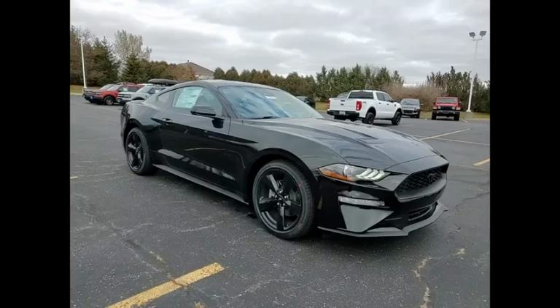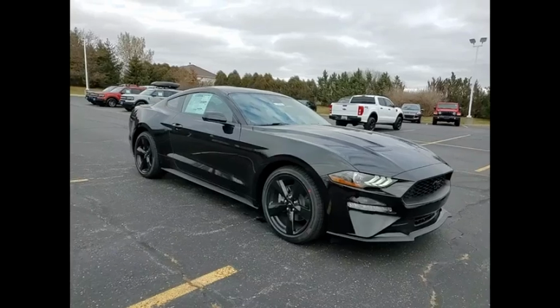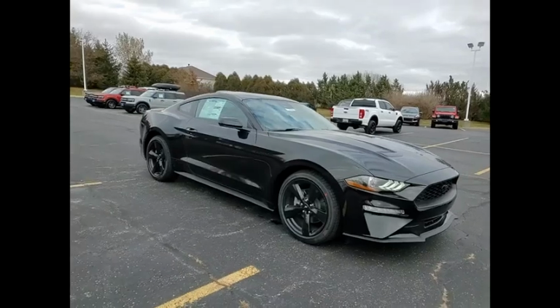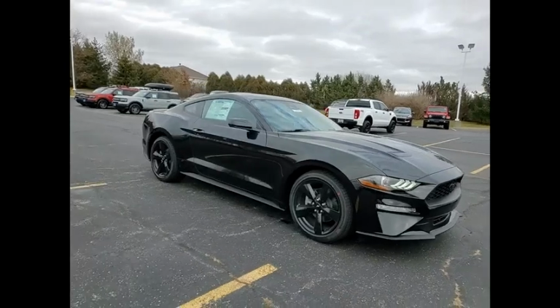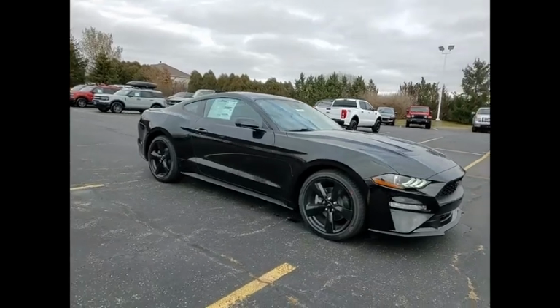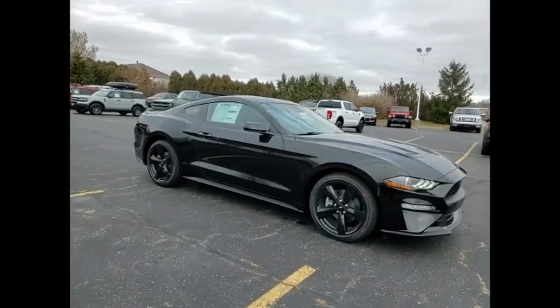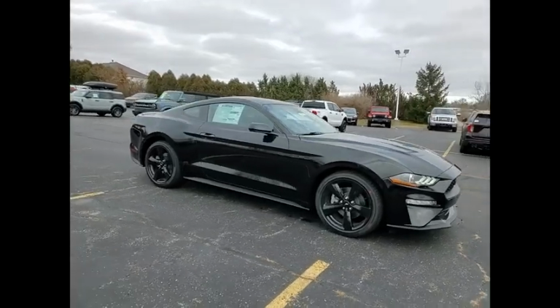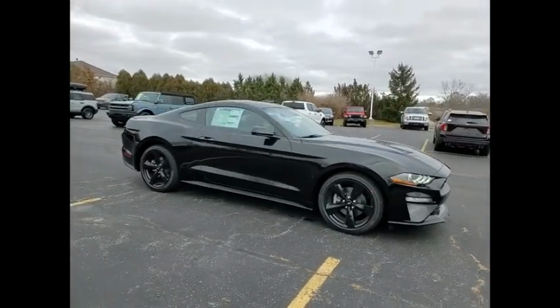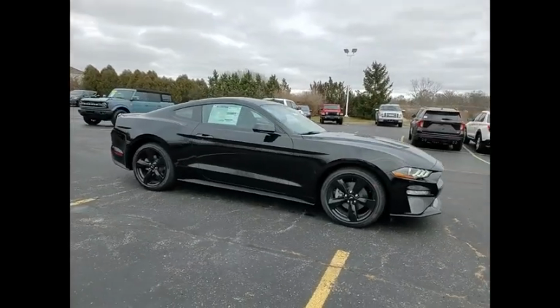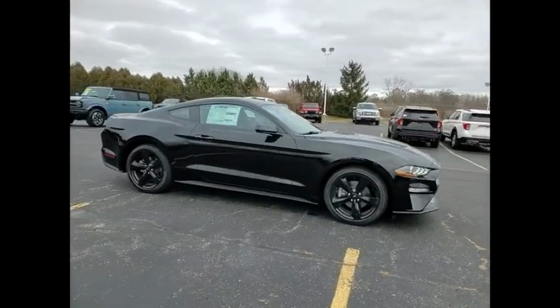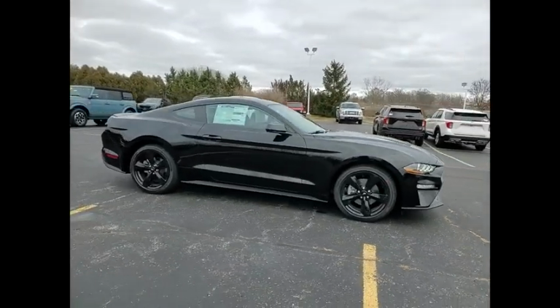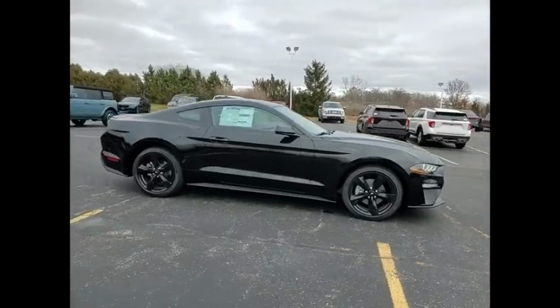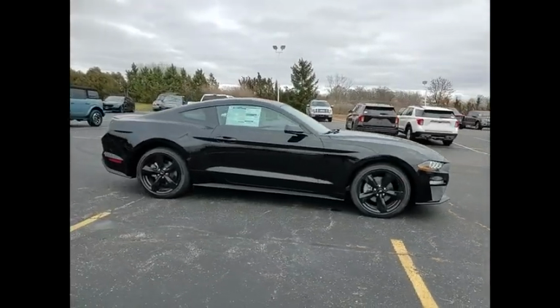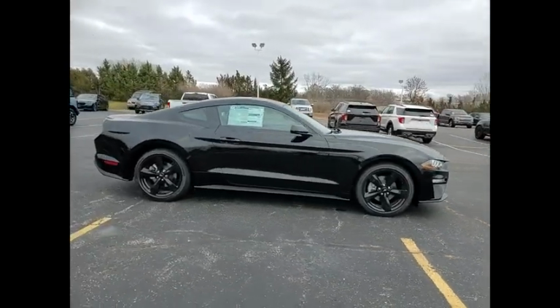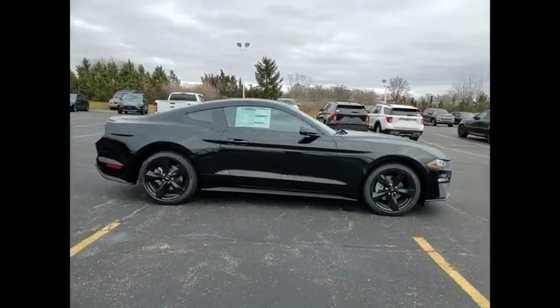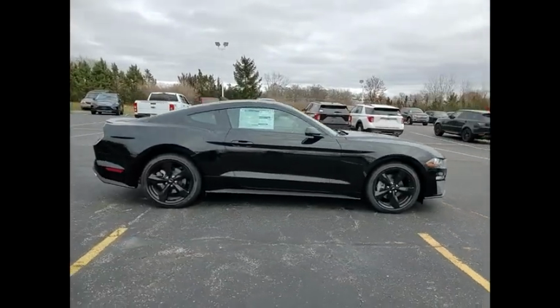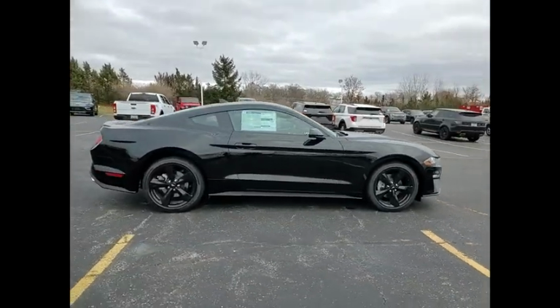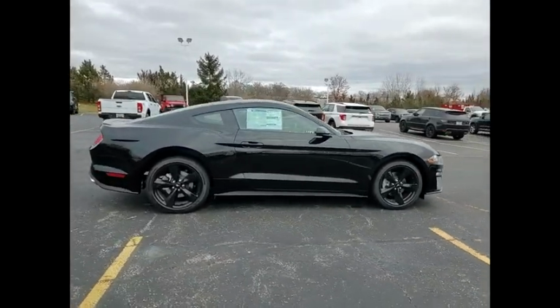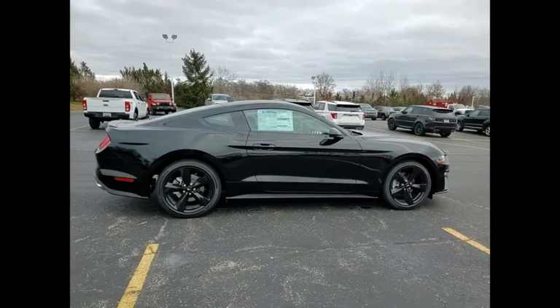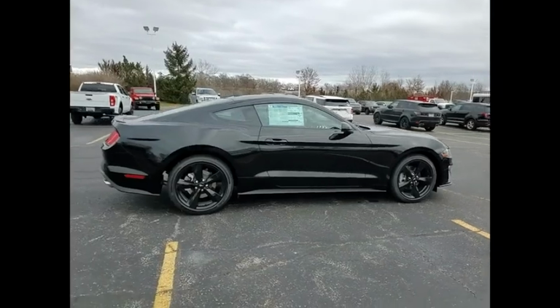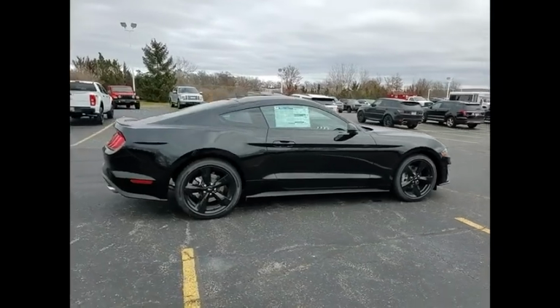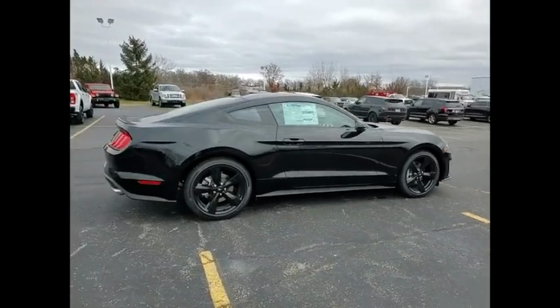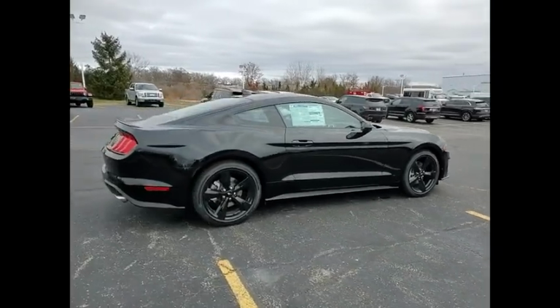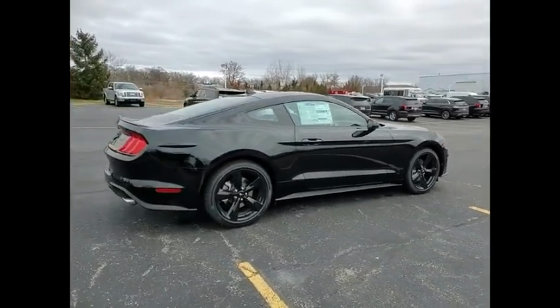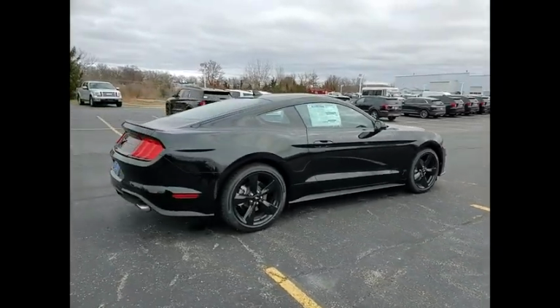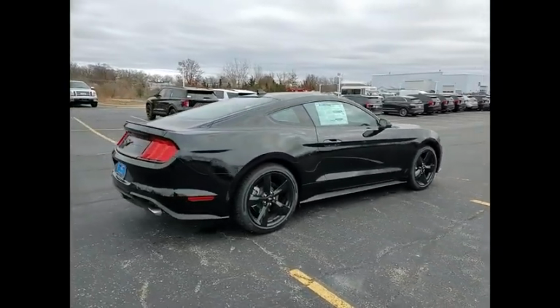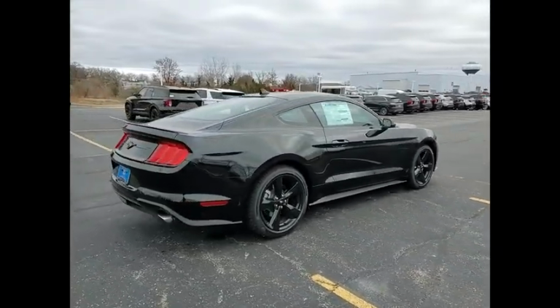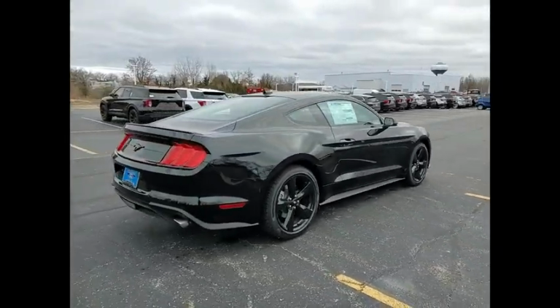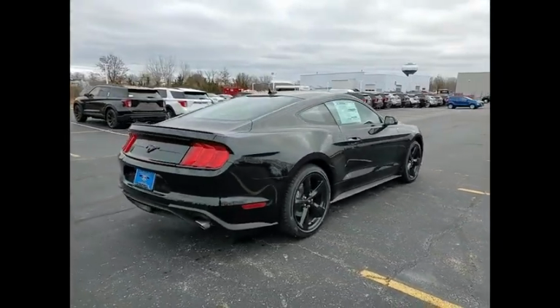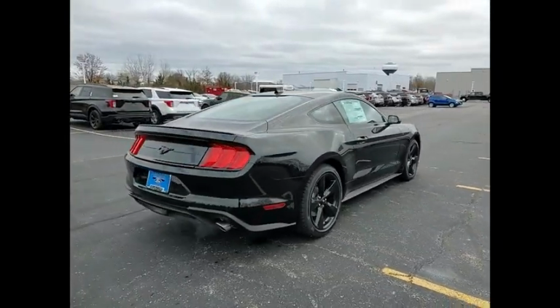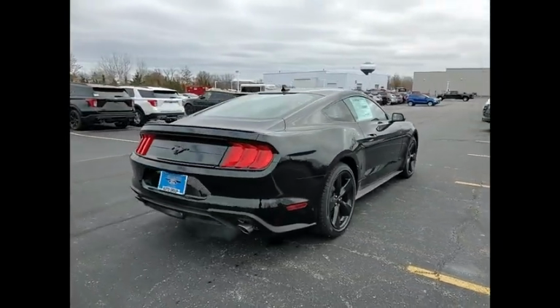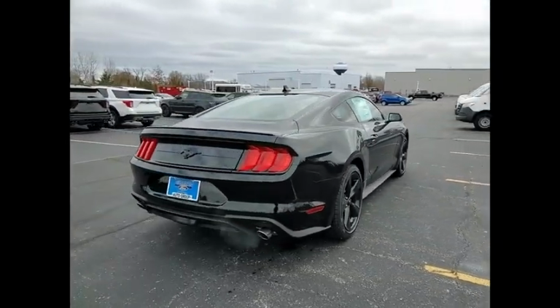Come test drive the 2022 Mustang. The Mustang is race-worthy and ready for the track. Here are some of this vehicle's great options.